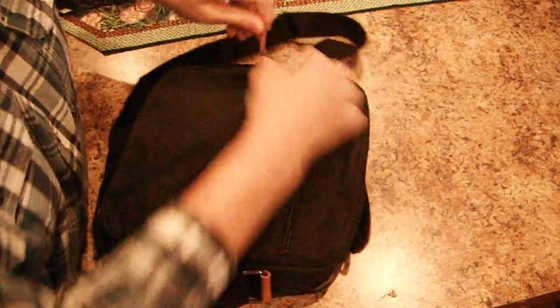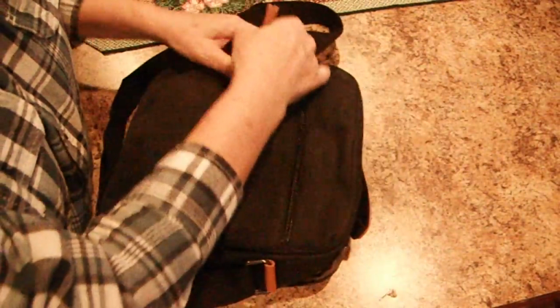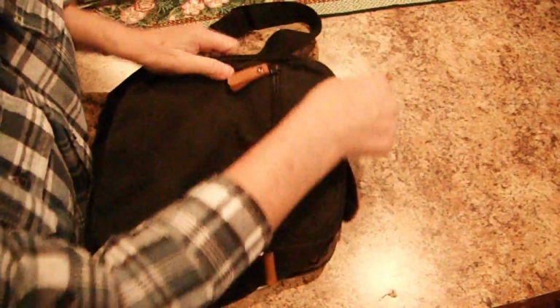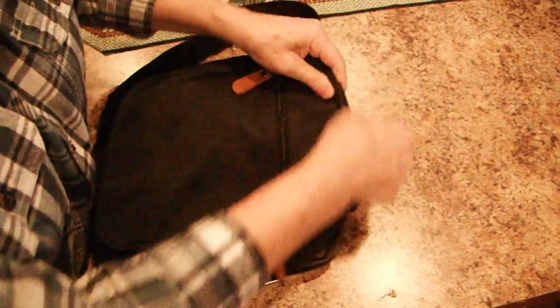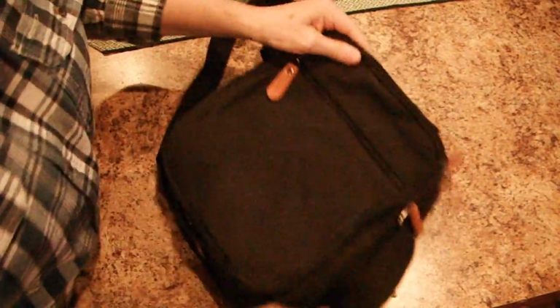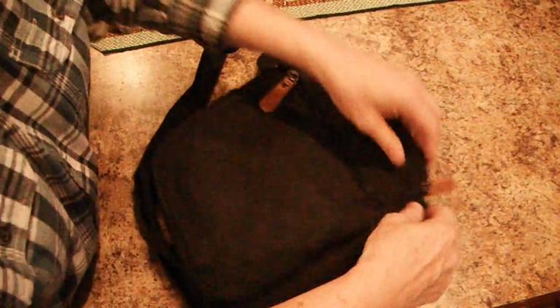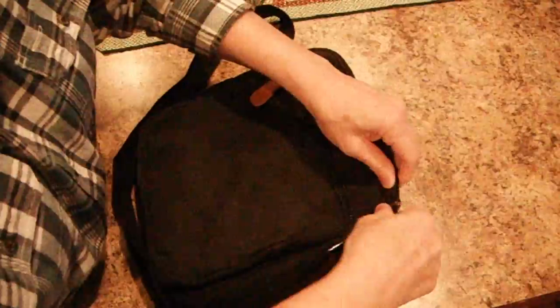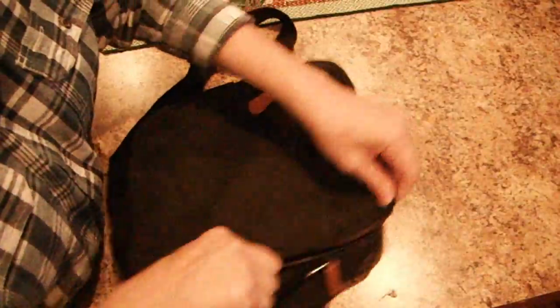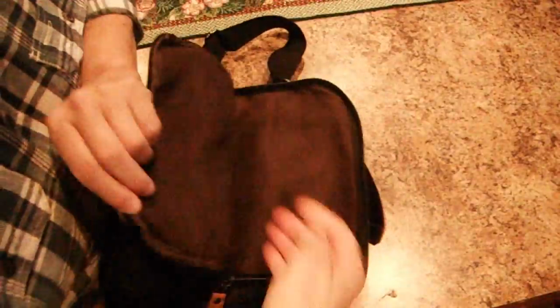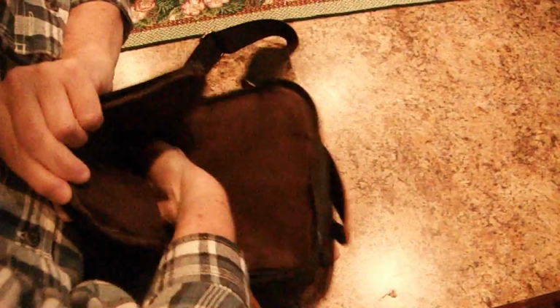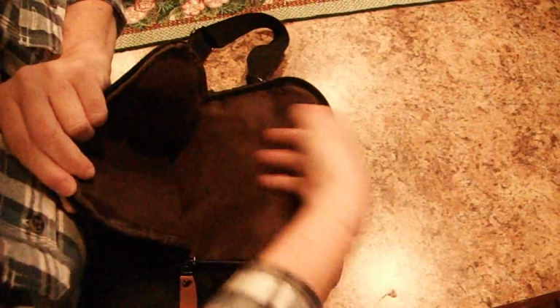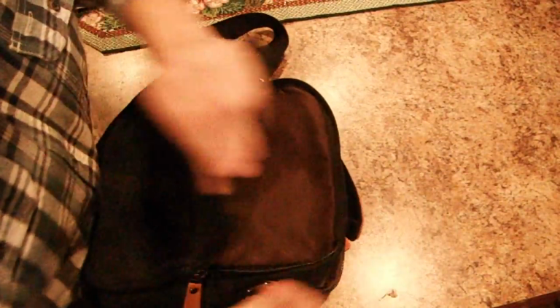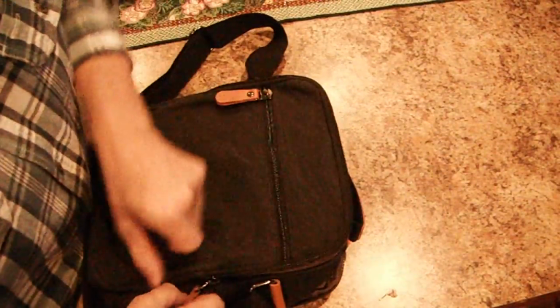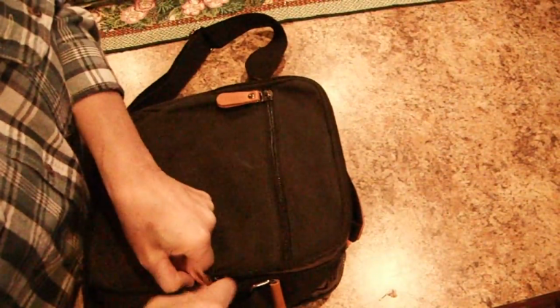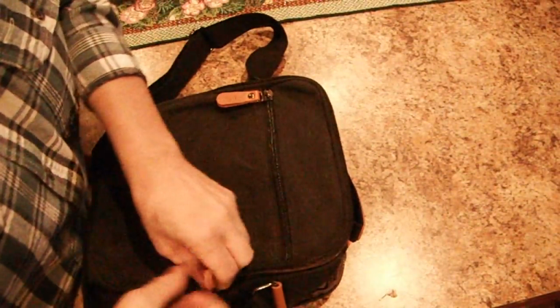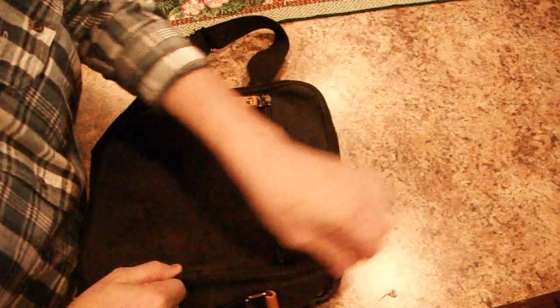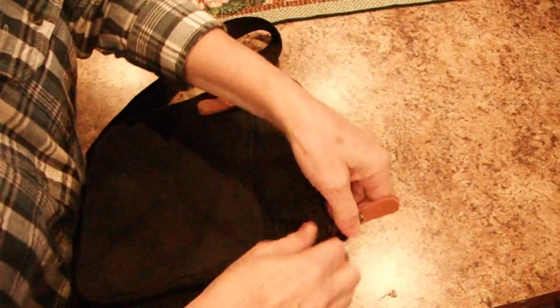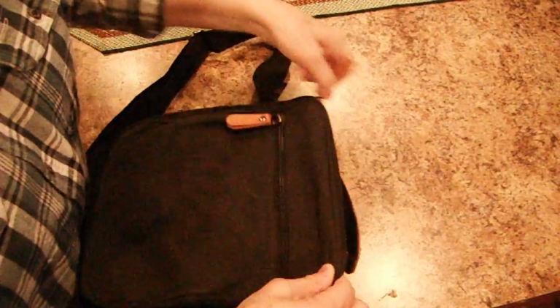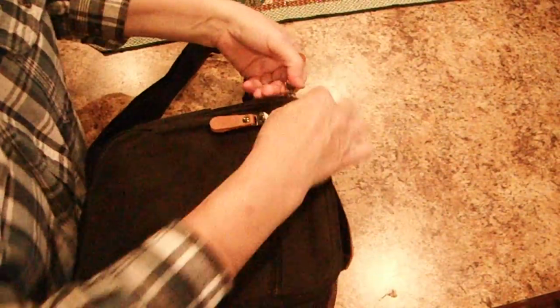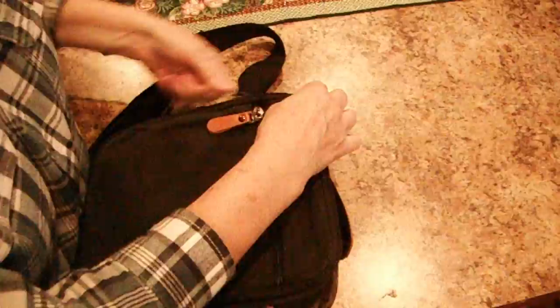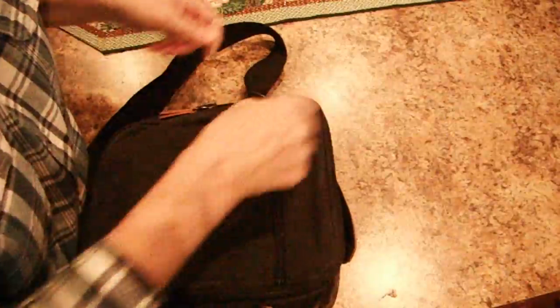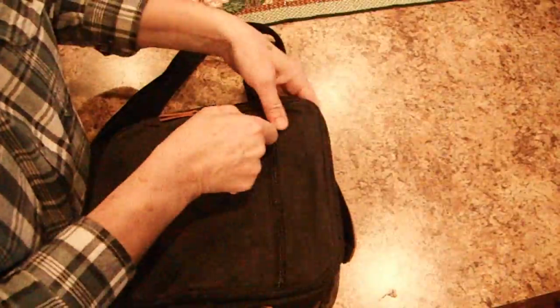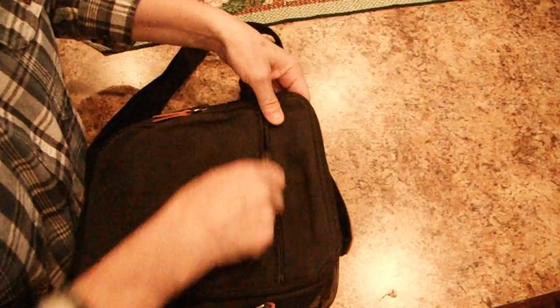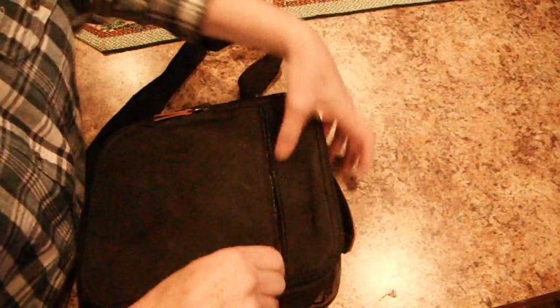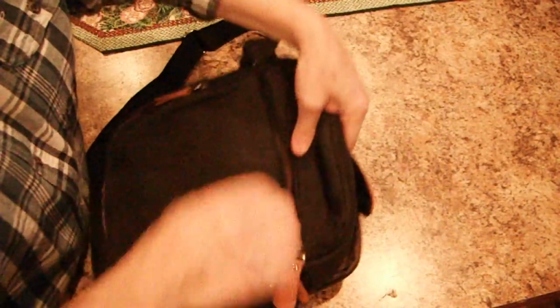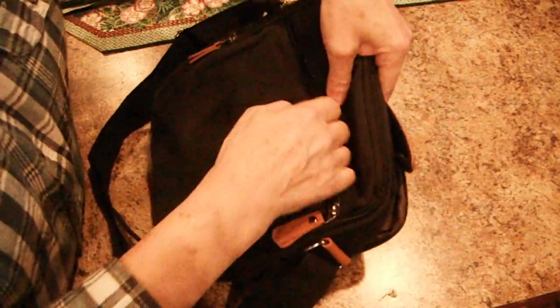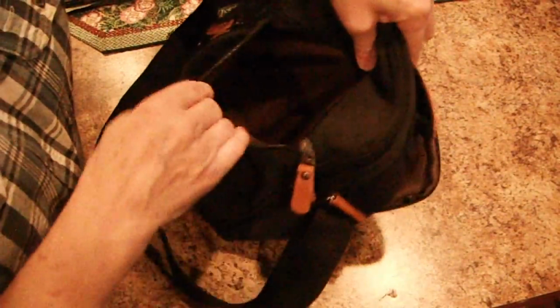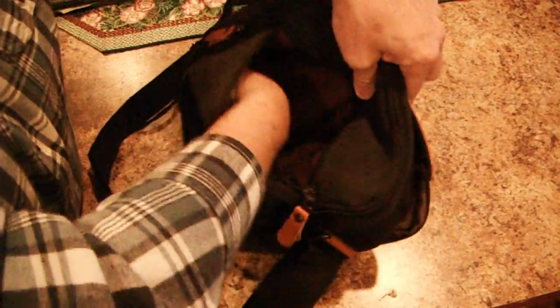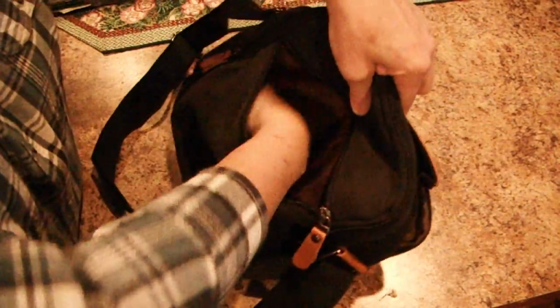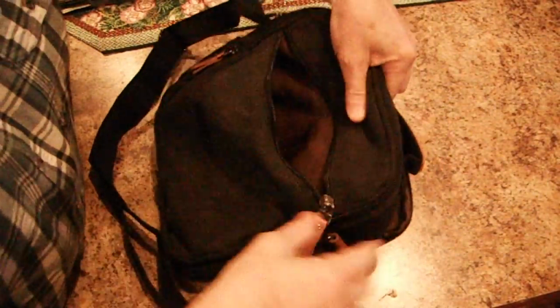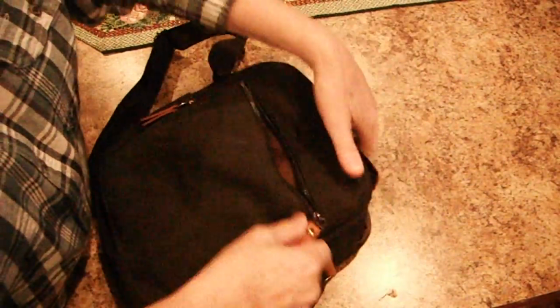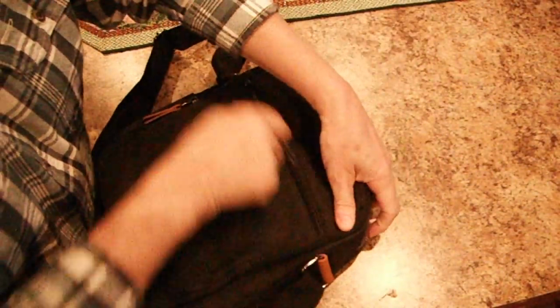On the back side you have another zipper full area. That's probably where I would keep my tablet because there's only room for a tablet — this way it wouldn't get scratched. There's also another zipper pocket — that's the whole pocket.